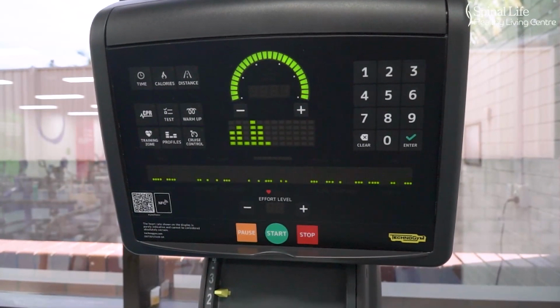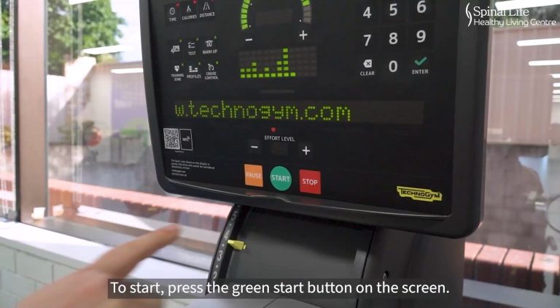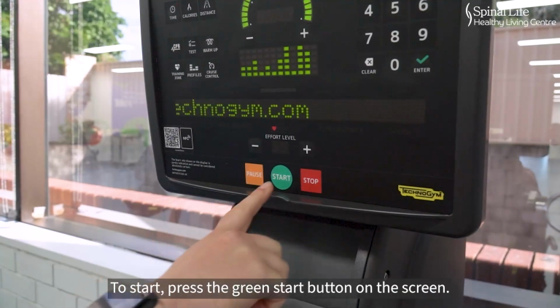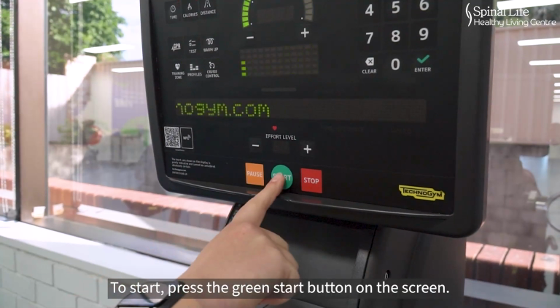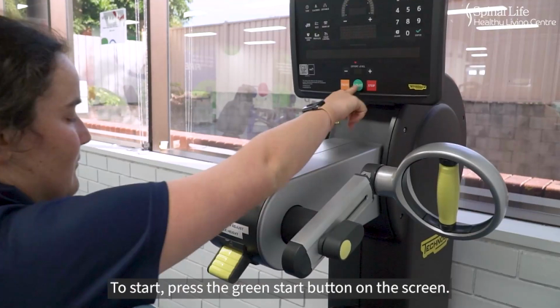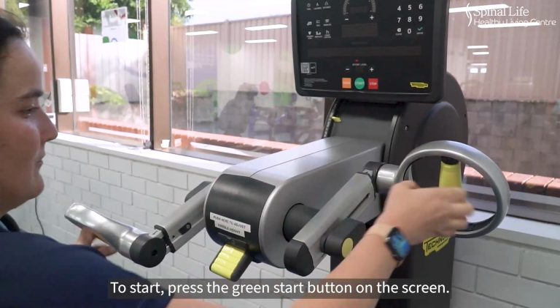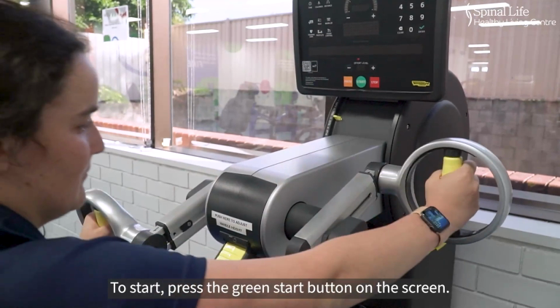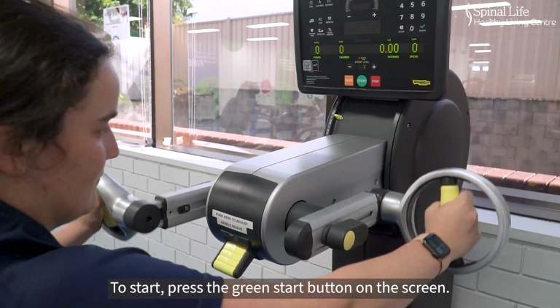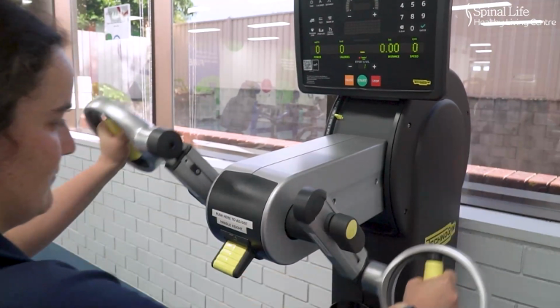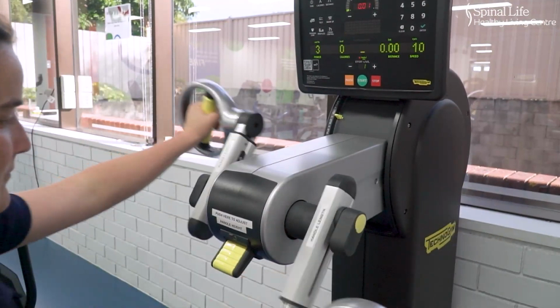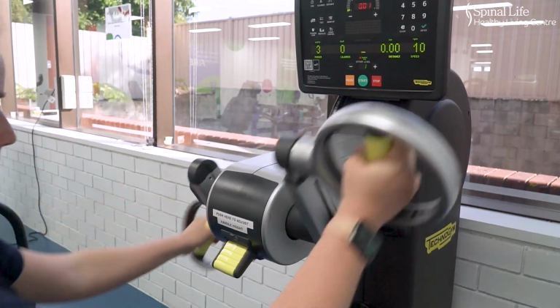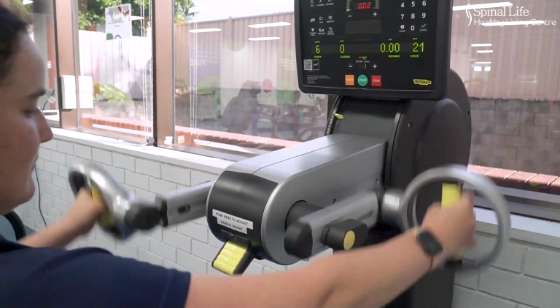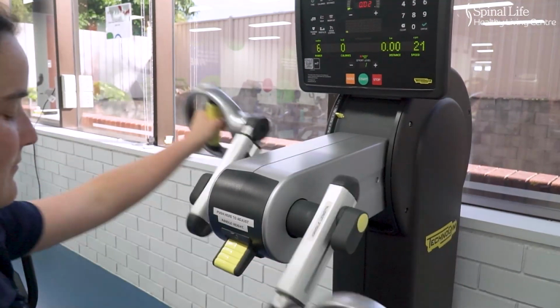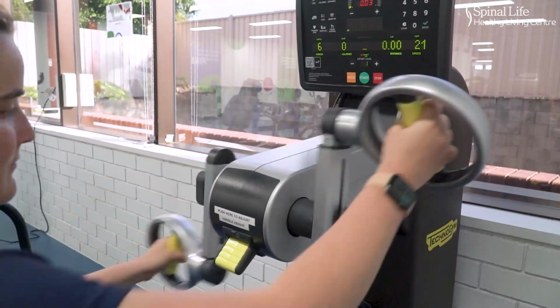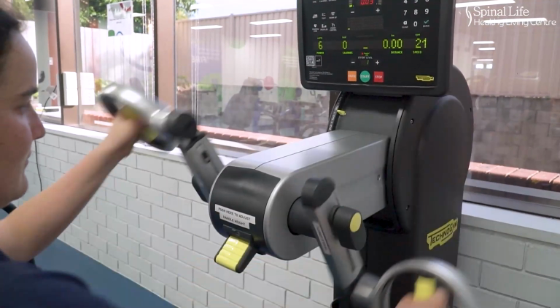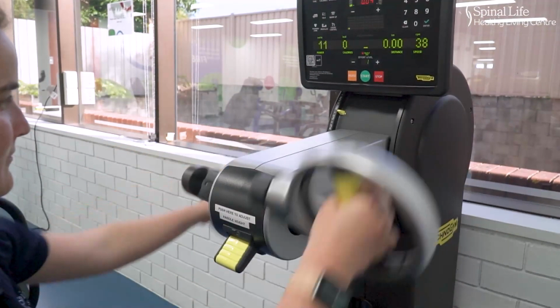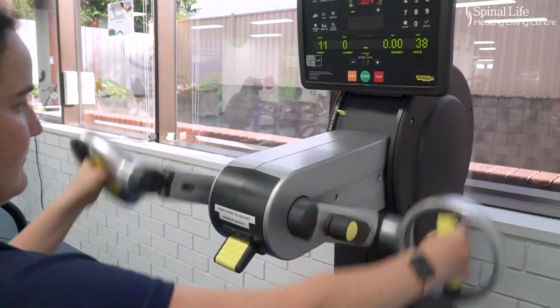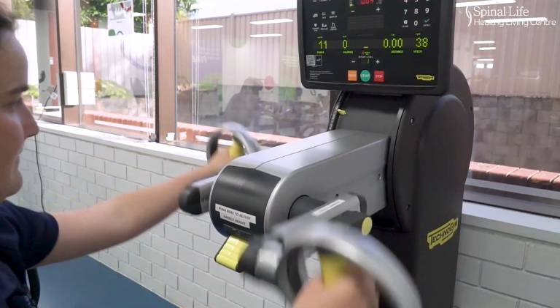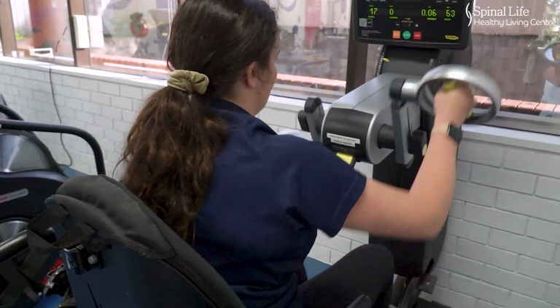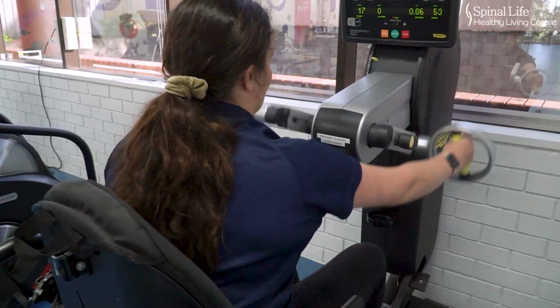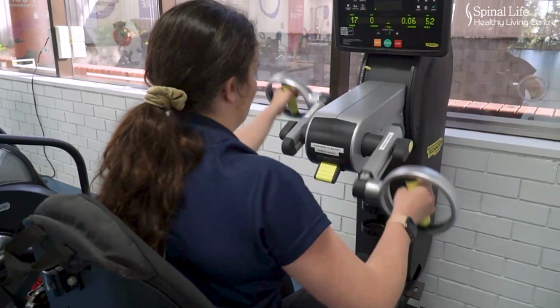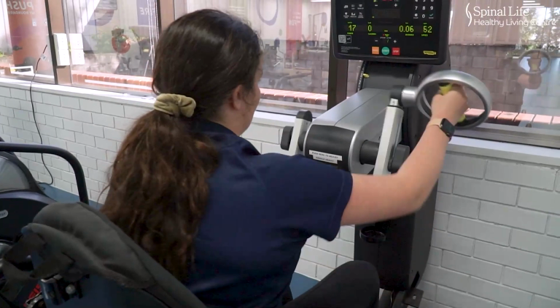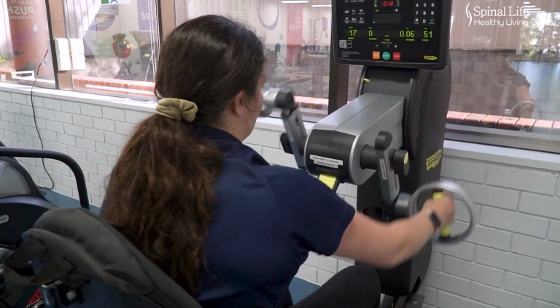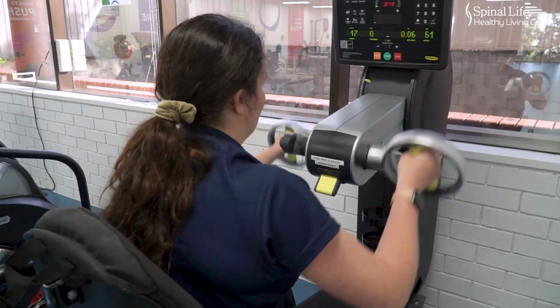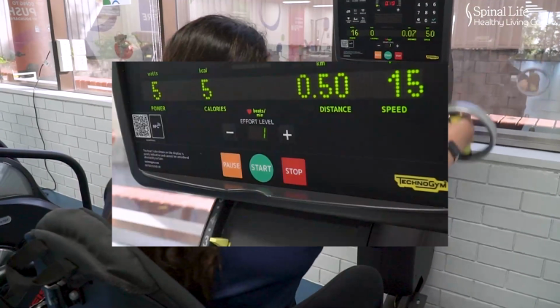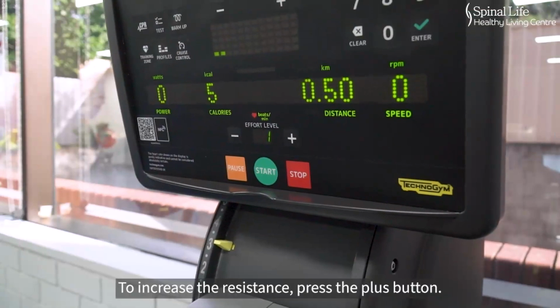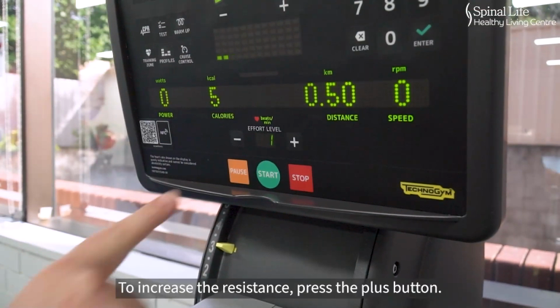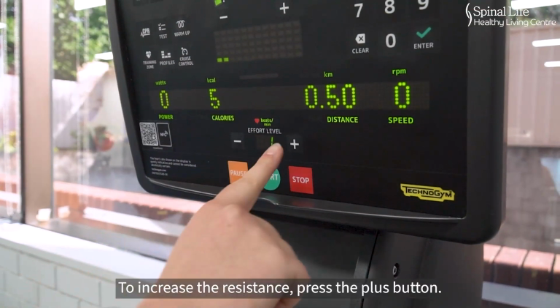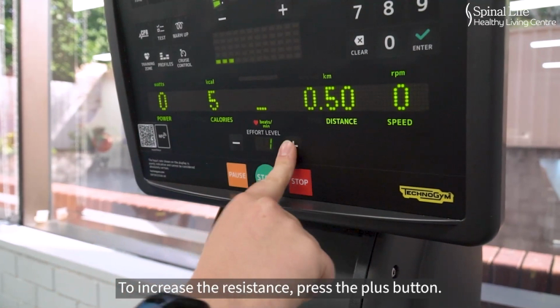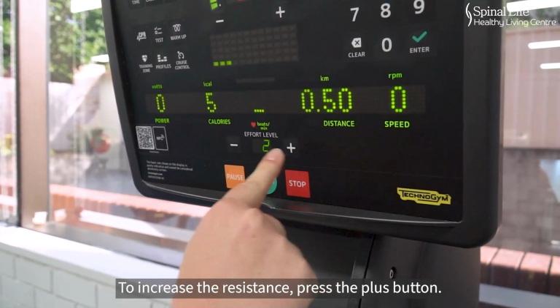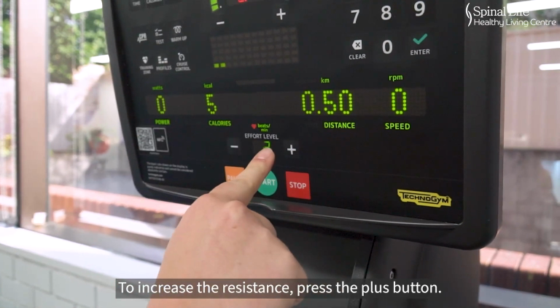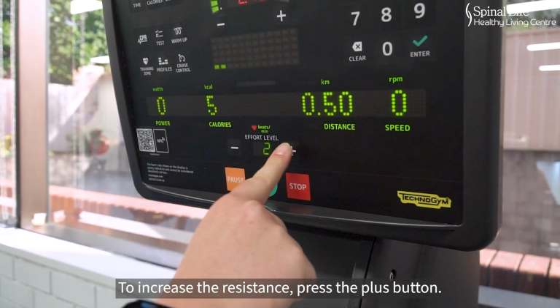To start, press the green start button on the screen. To increase the resistance, press the plus button.